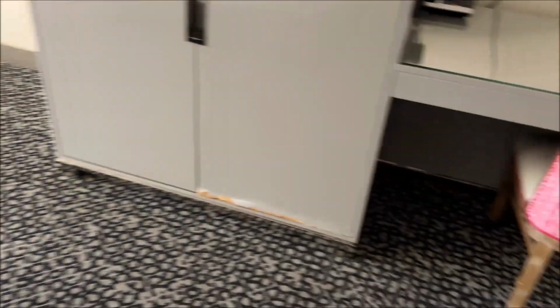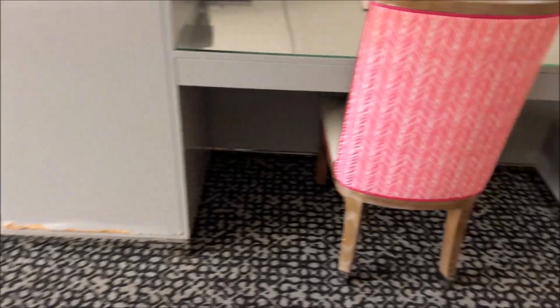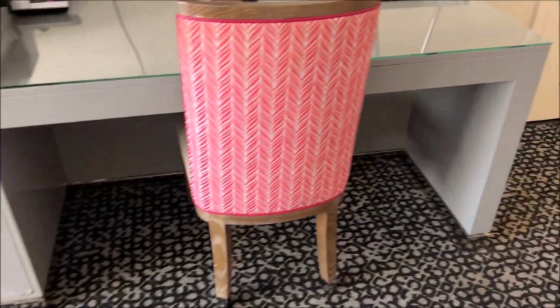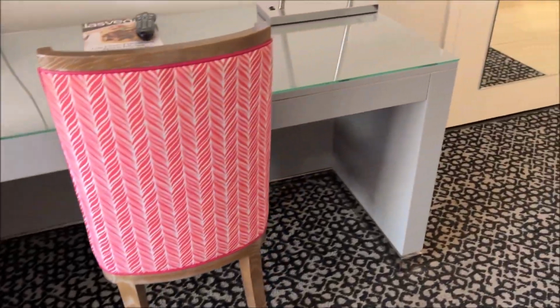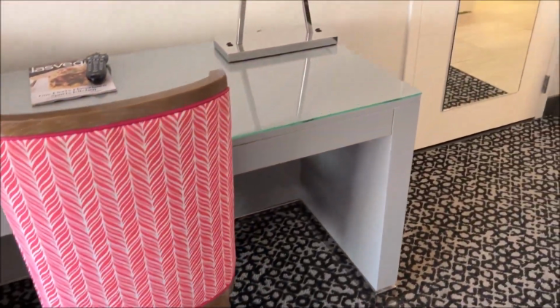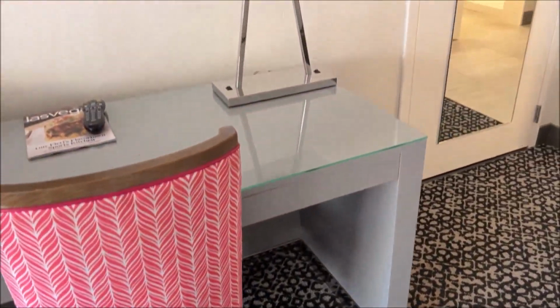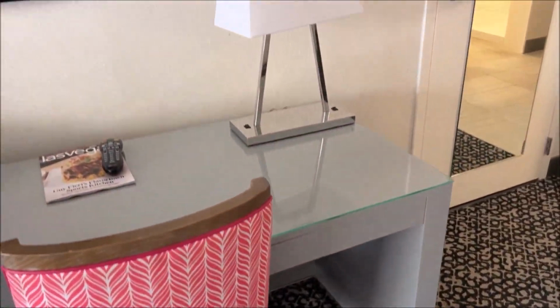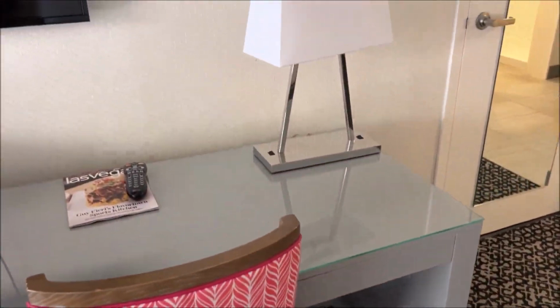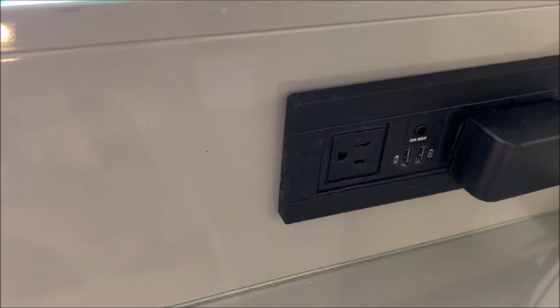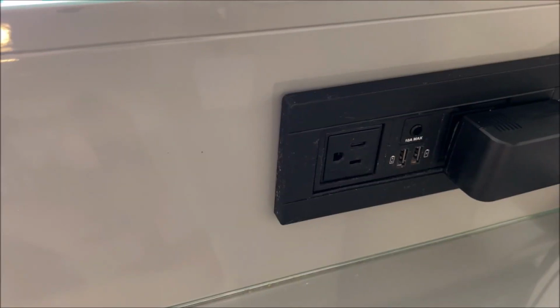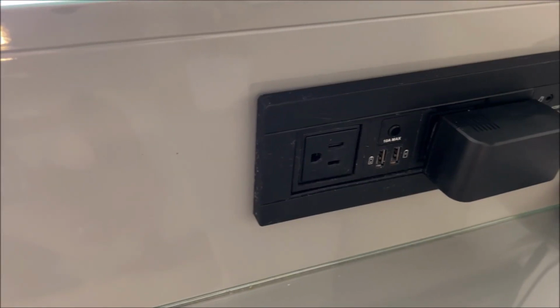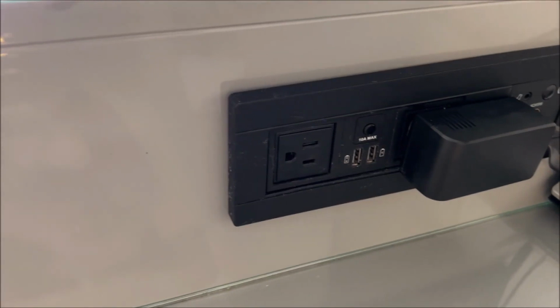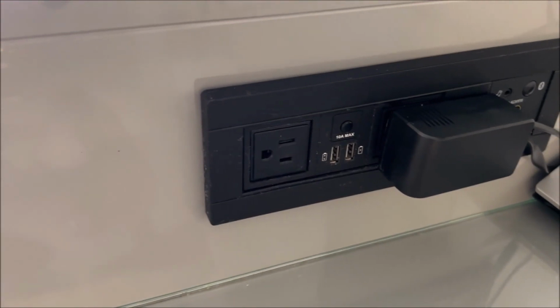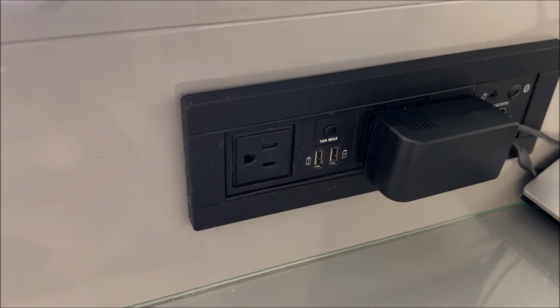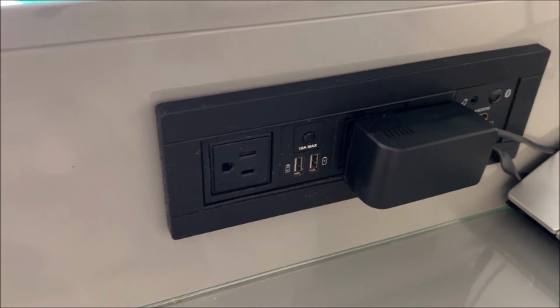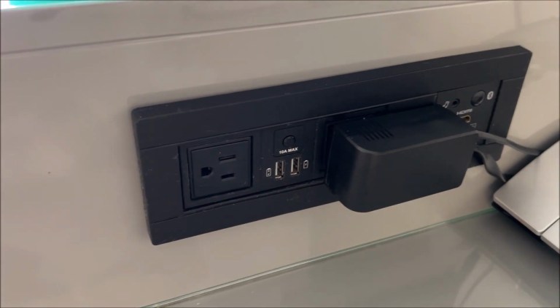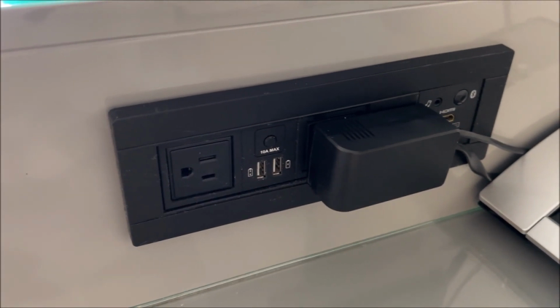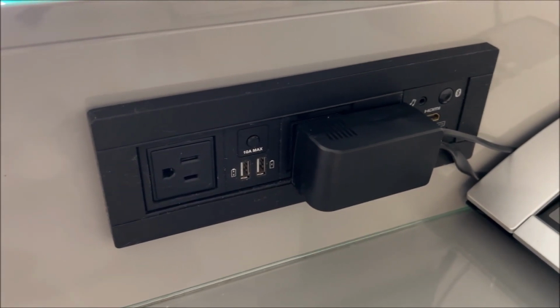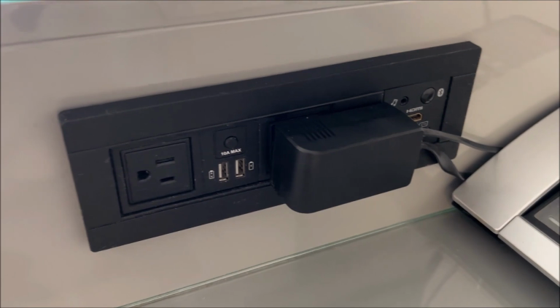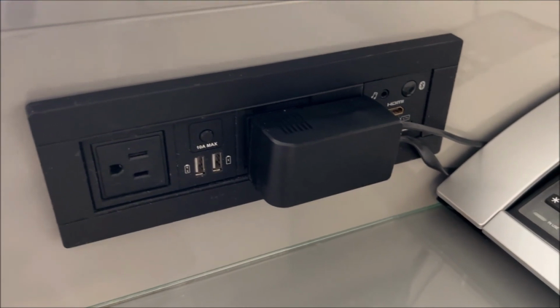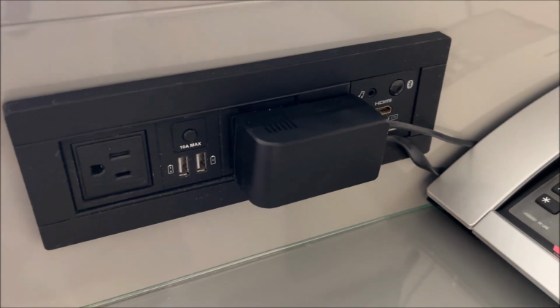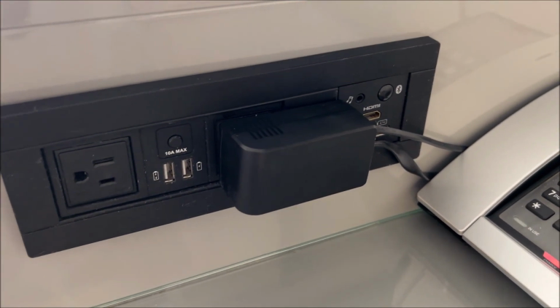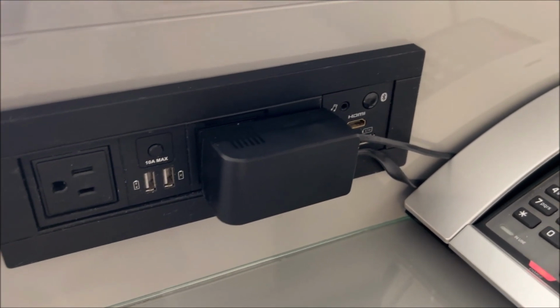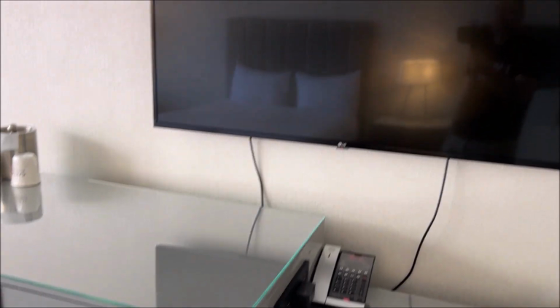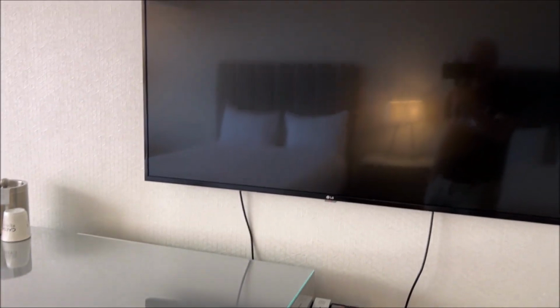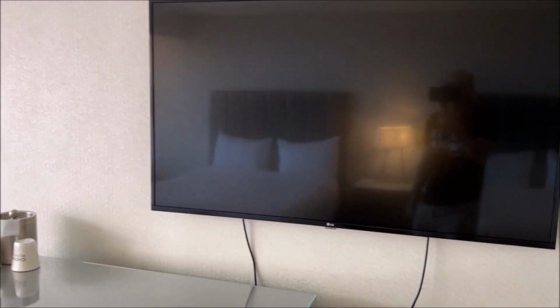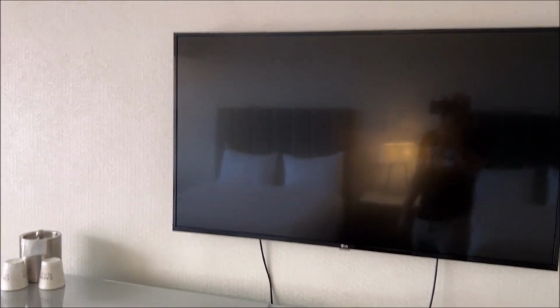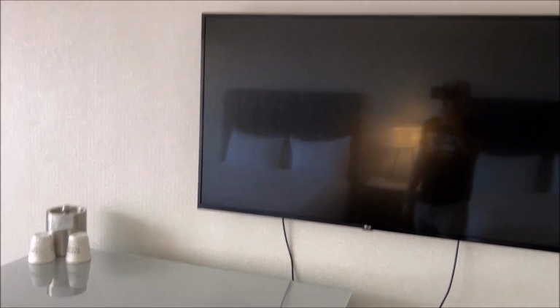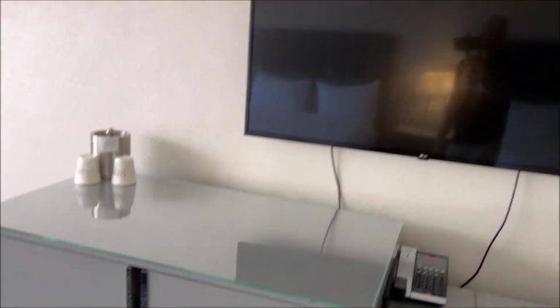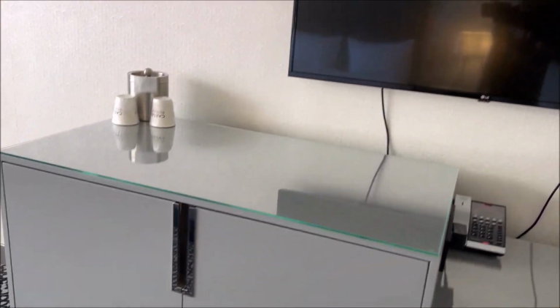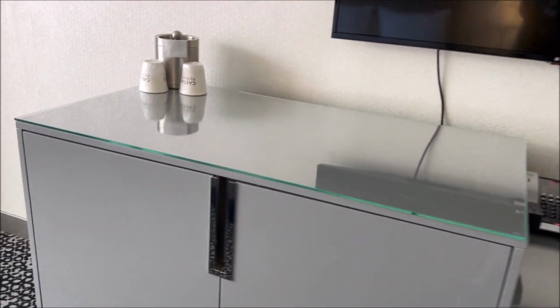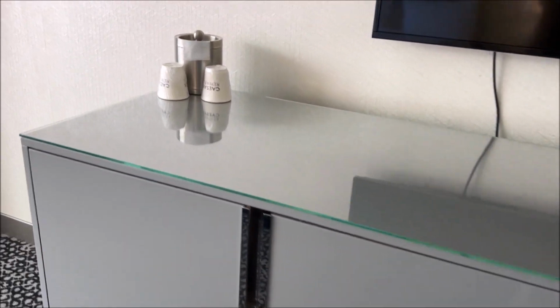Turning around, there's a little lamp on the desk and we have plenty of sockets here that you would need. Nice big TV, seems clean.